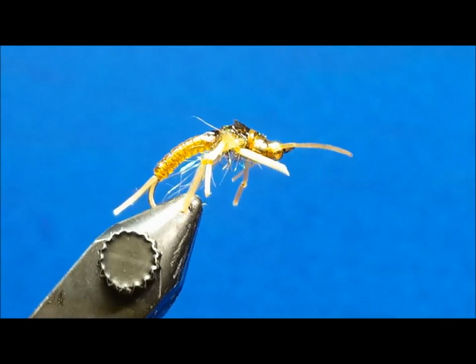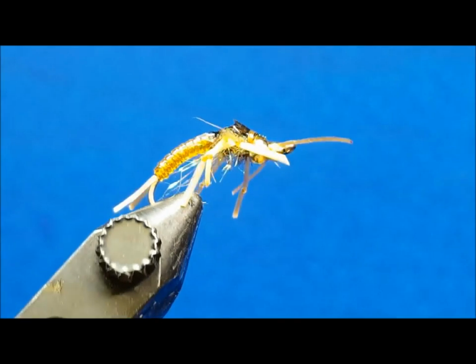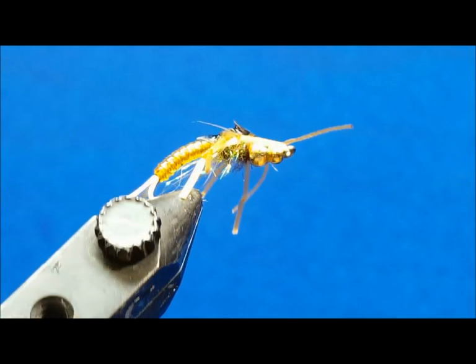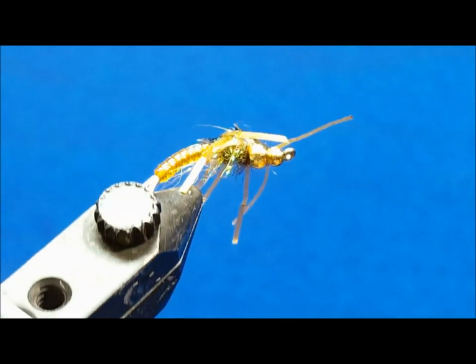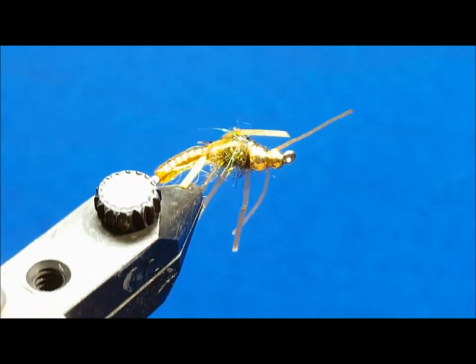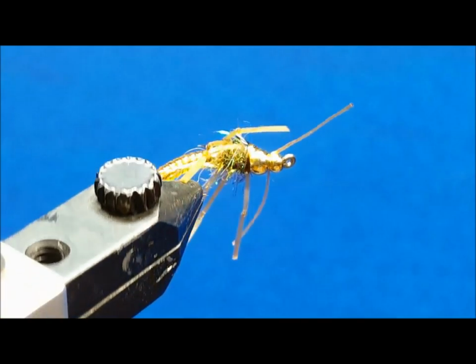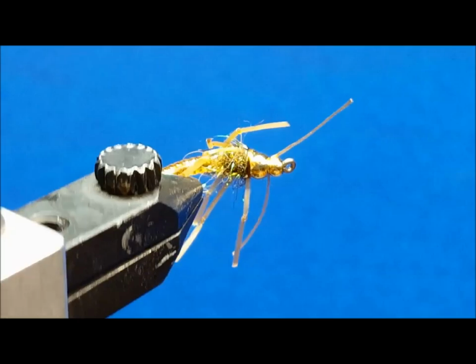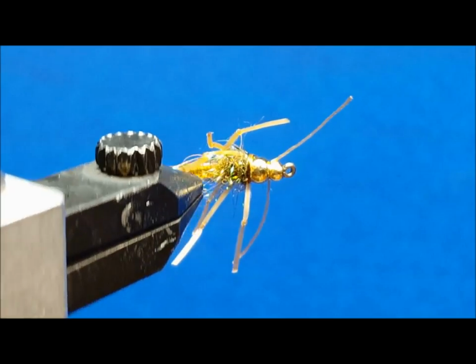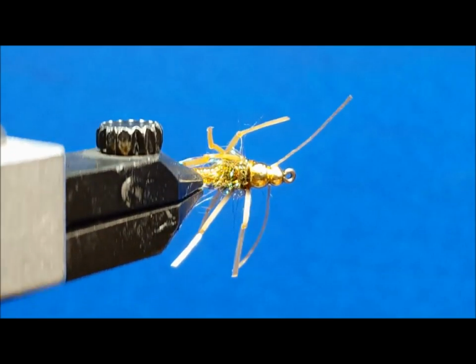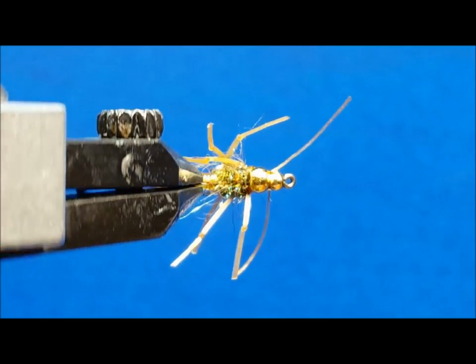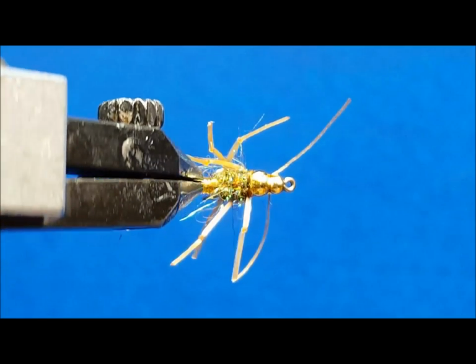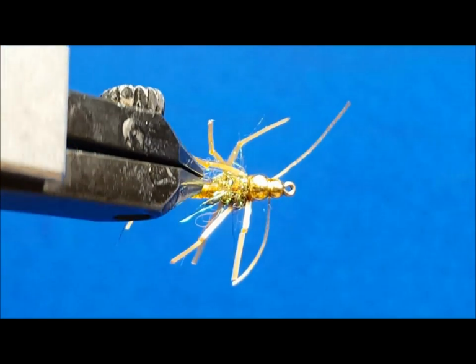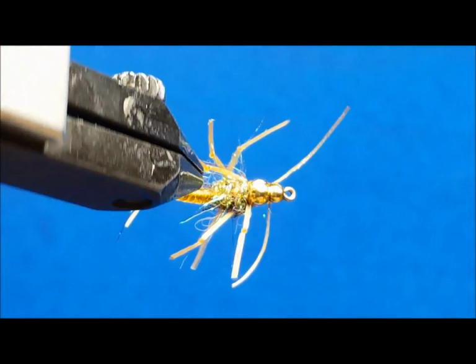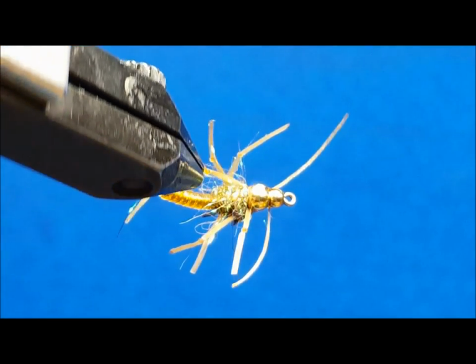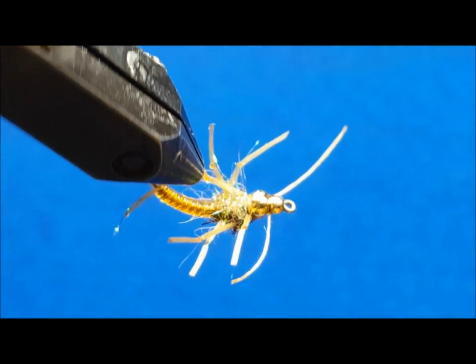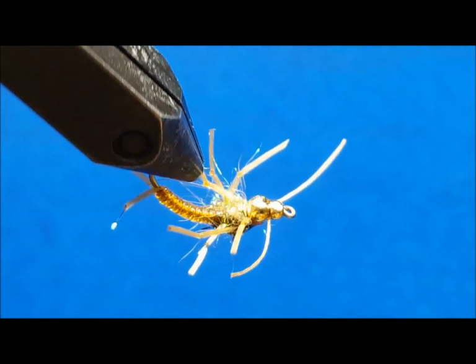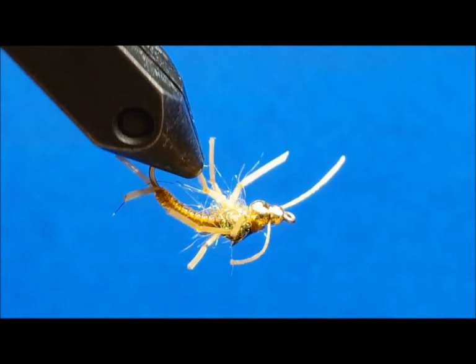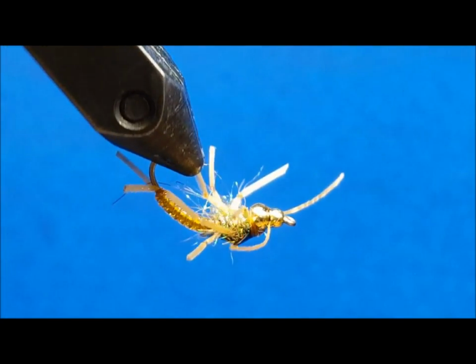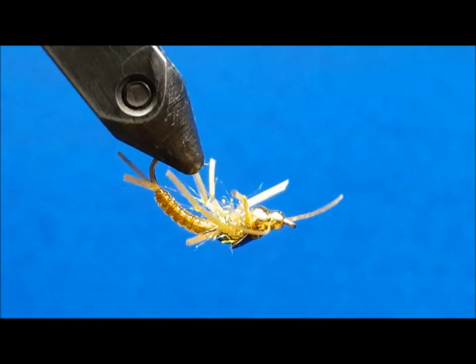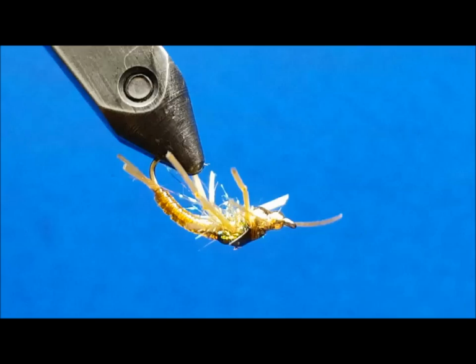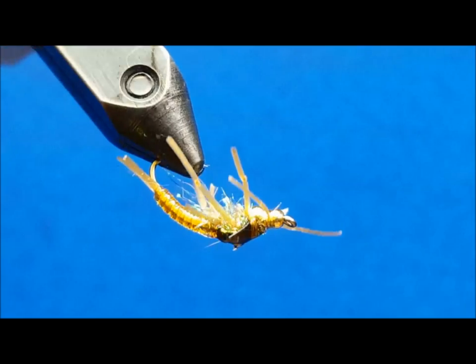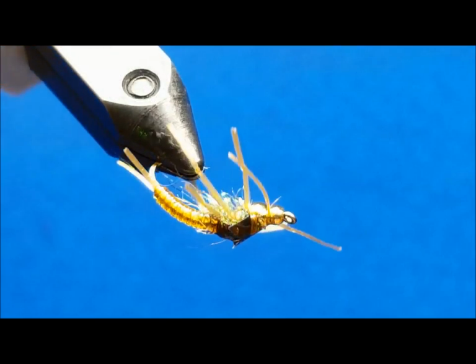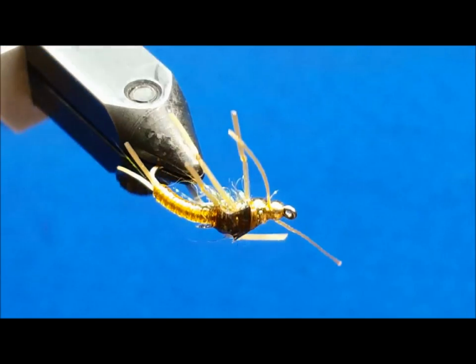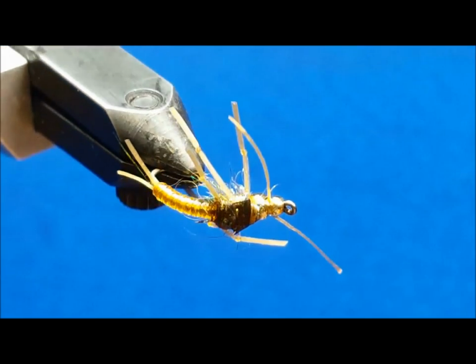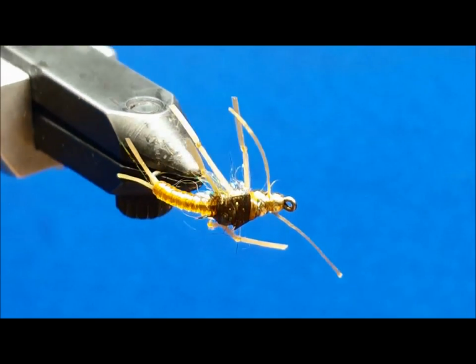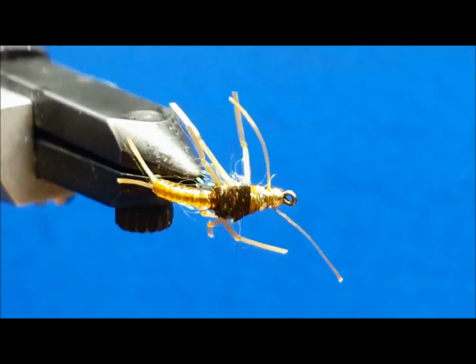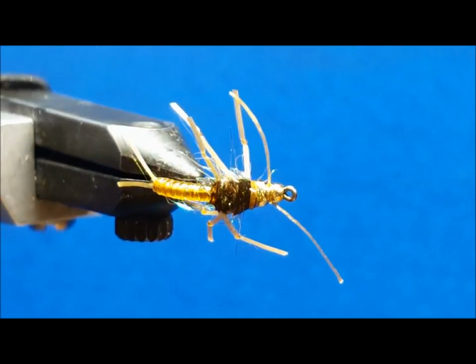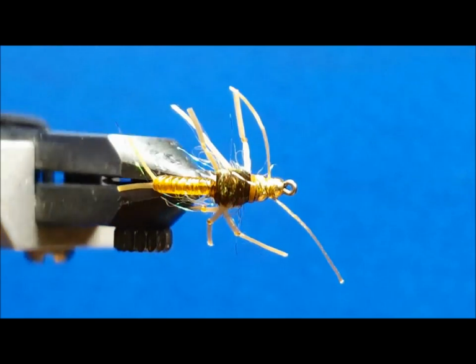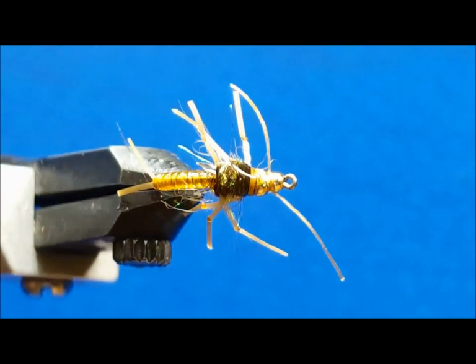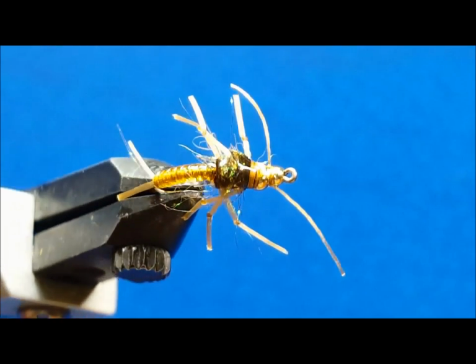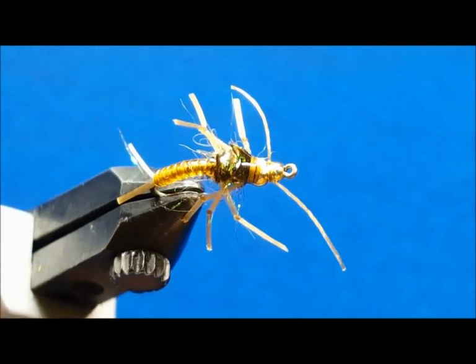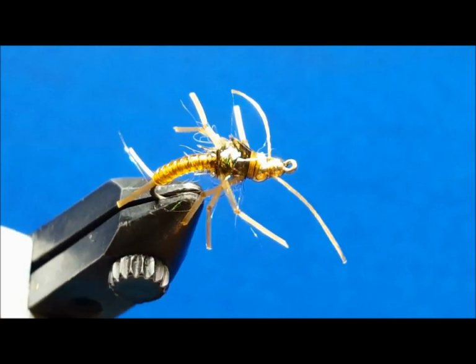I also tie this fly in an olive combination size 8 to imitate skwala stonefly nymphs, as well as a size 6 in rusty brown and black to imitate salmon fly and giant stonefly nymphs as well.